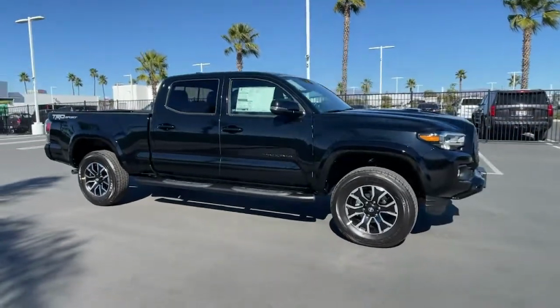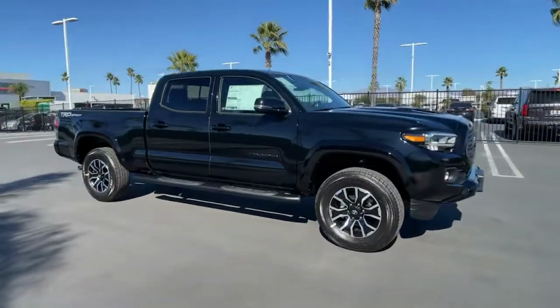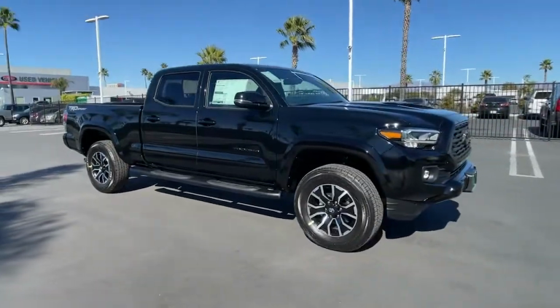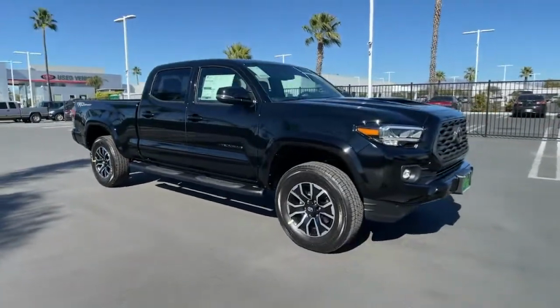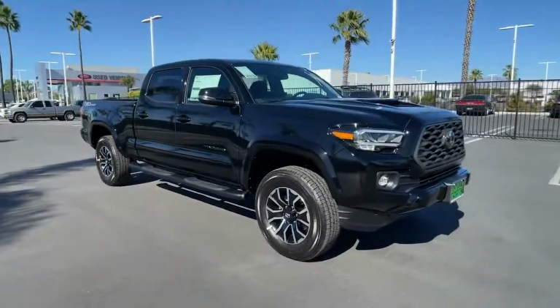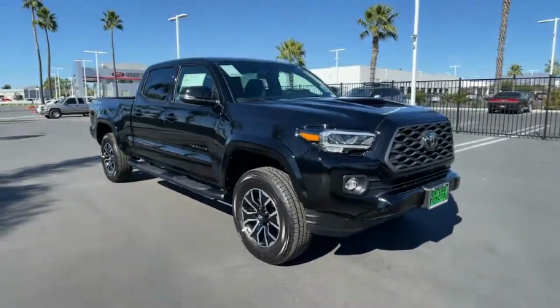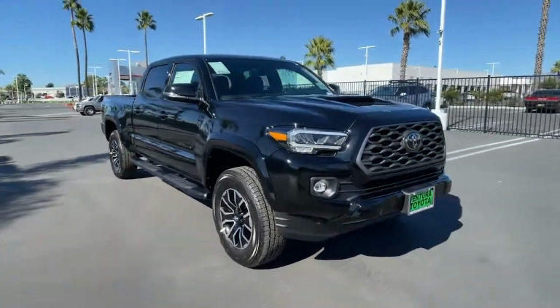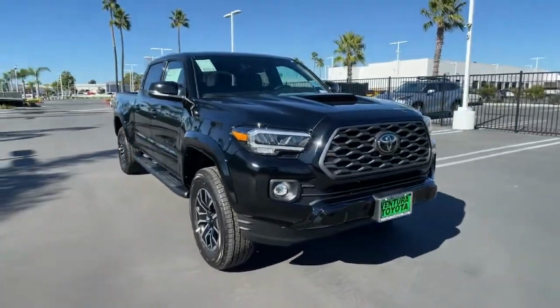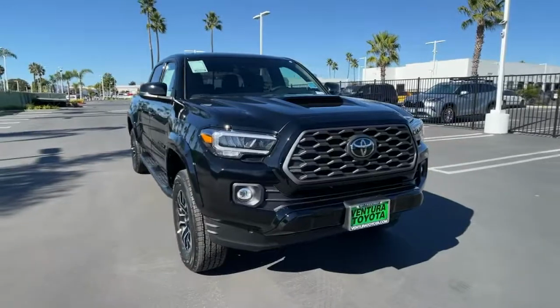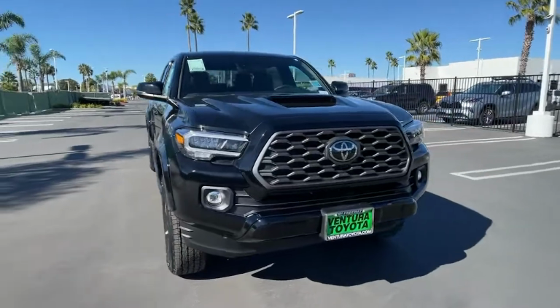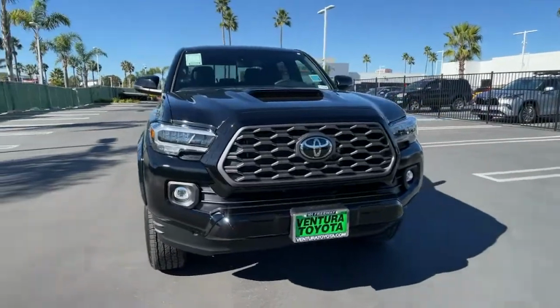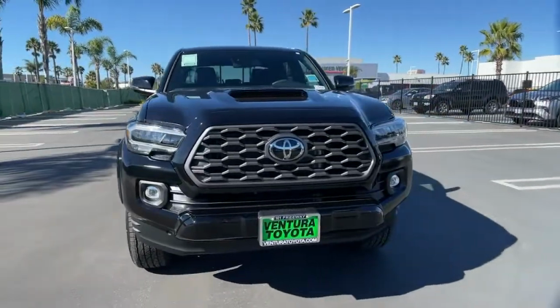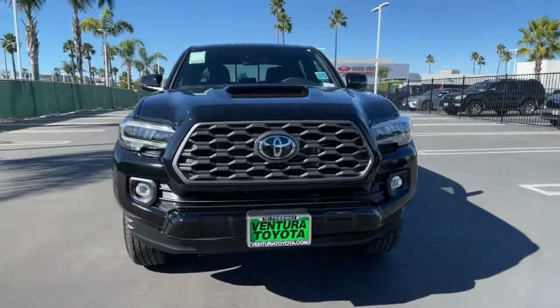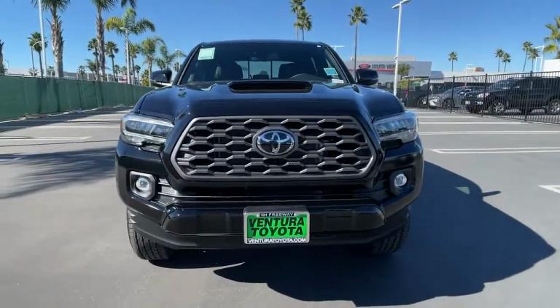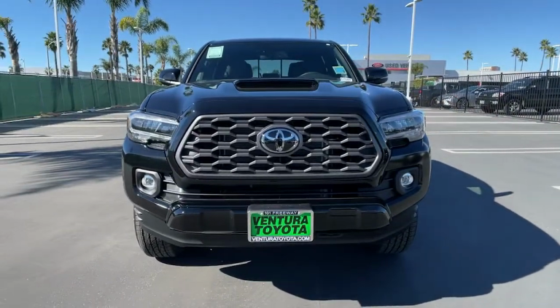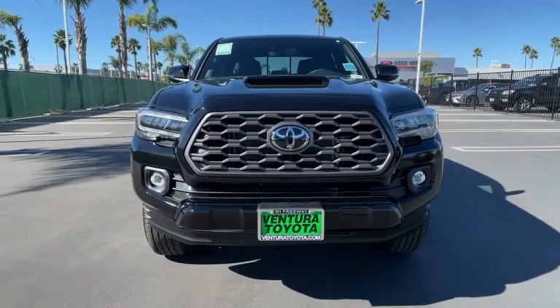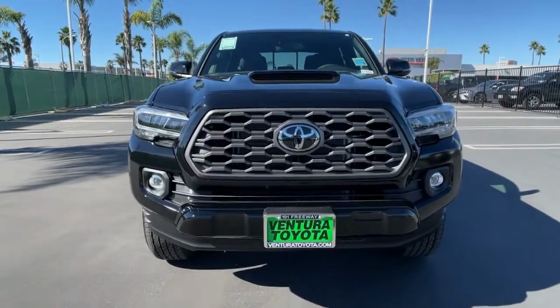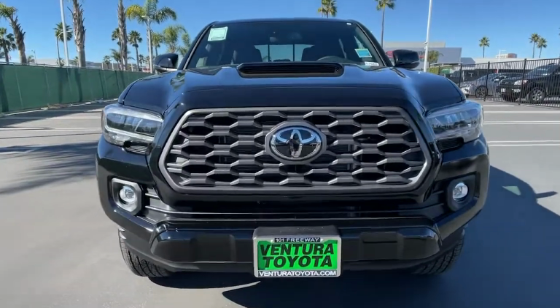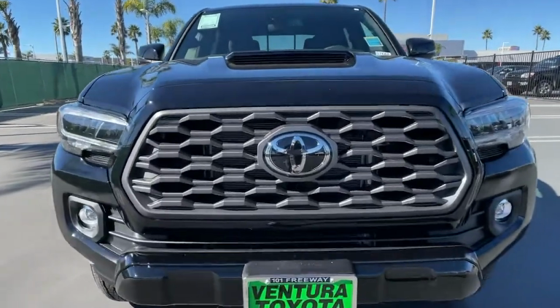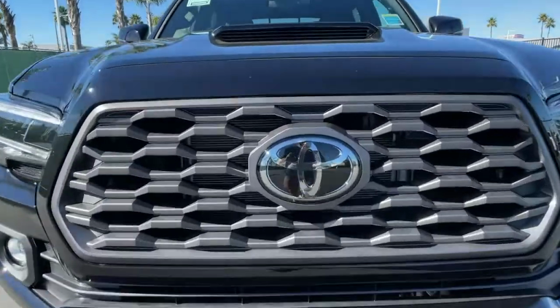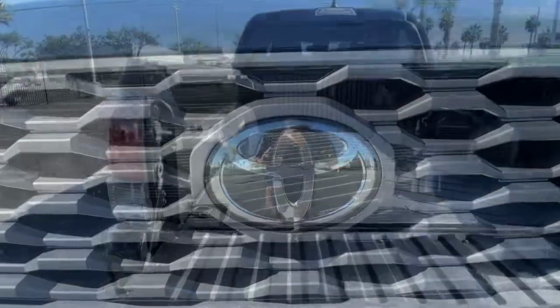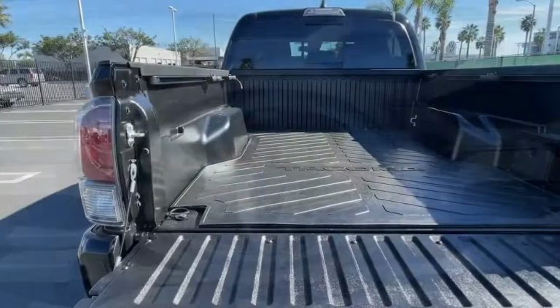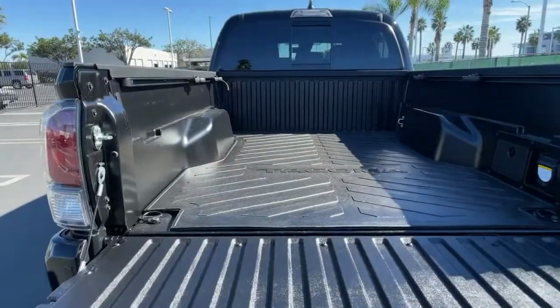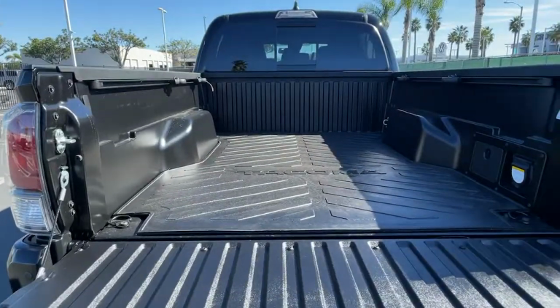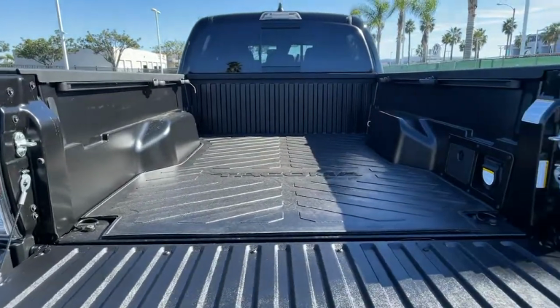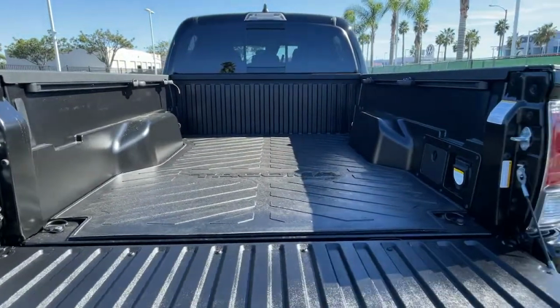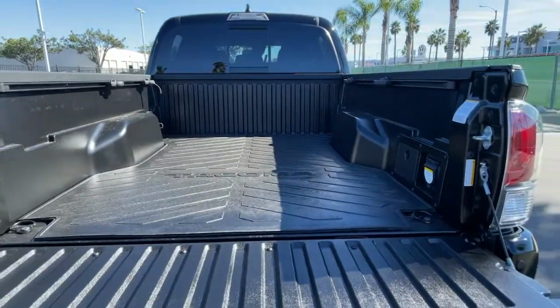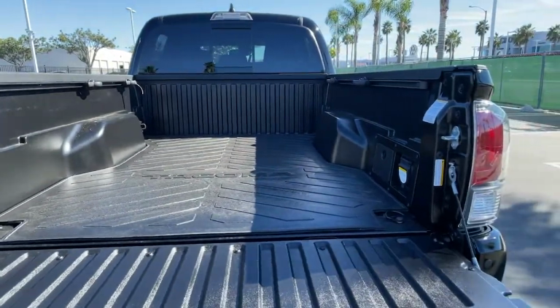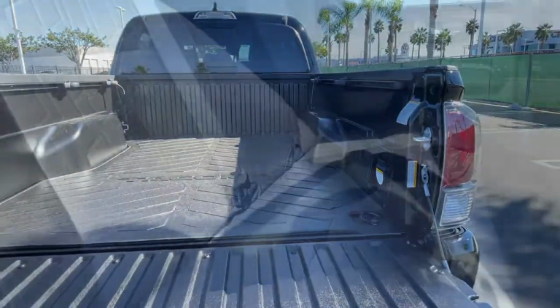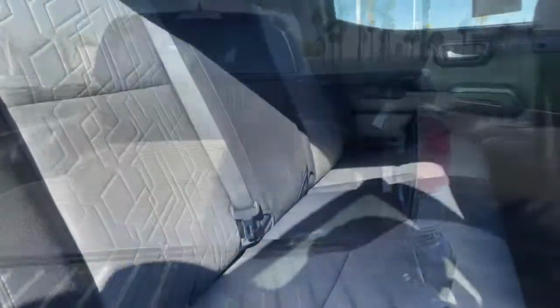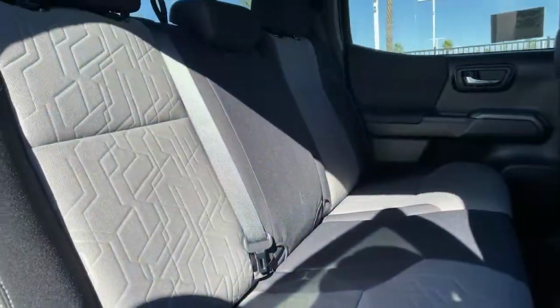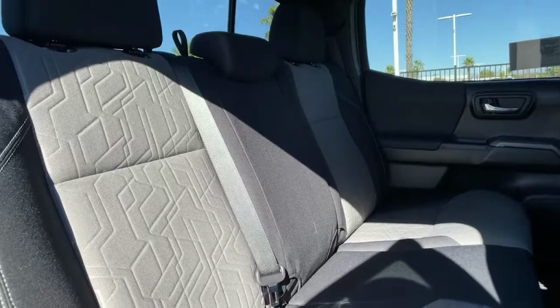Keyless entry, adaptive cruise control, V6 cylinder engine, heated mirrors, iPod and MP3 input, satellite radio, backup camera, keyless start, fog lamps, Wi-Fi hotspot.